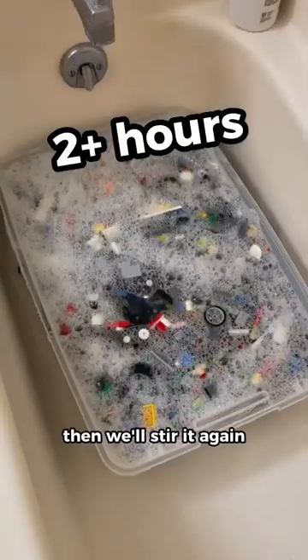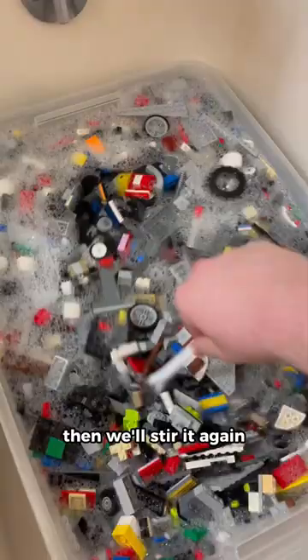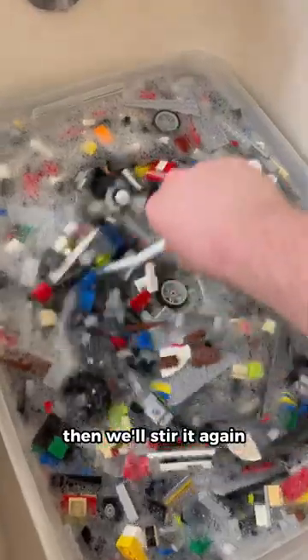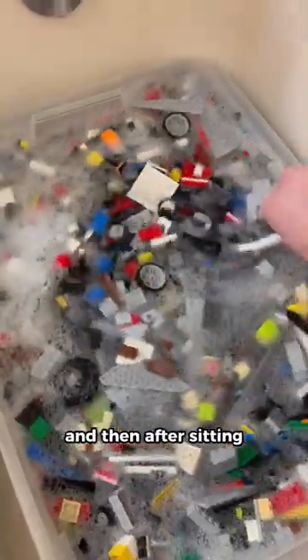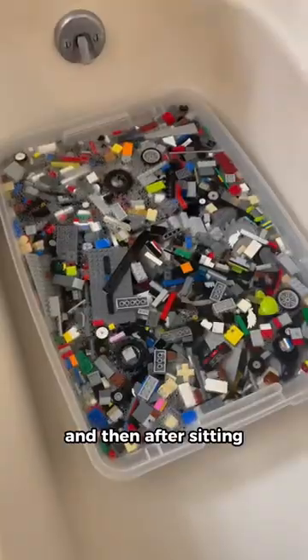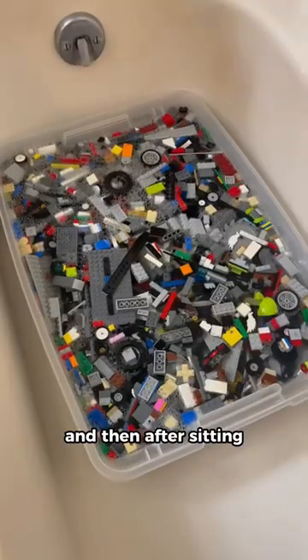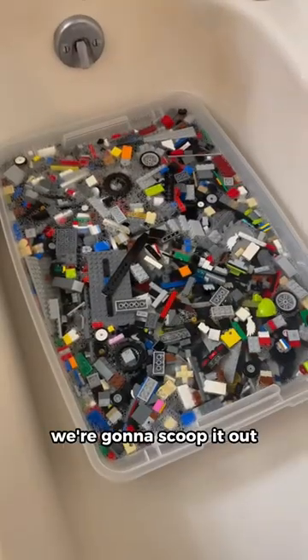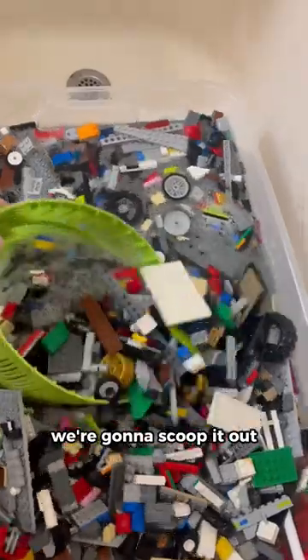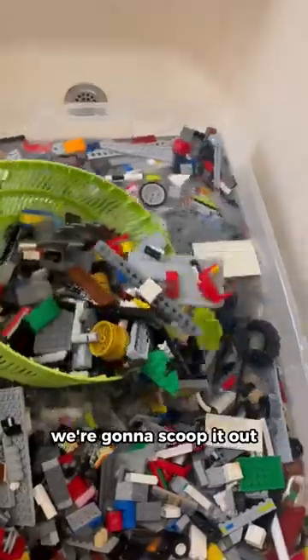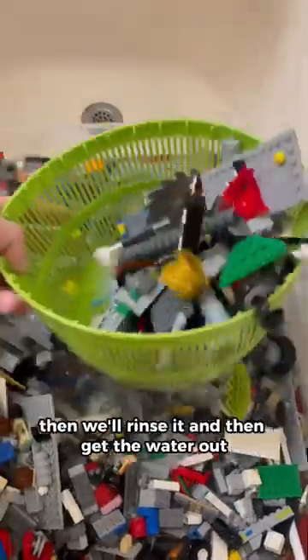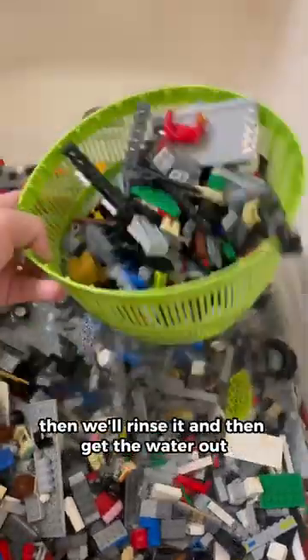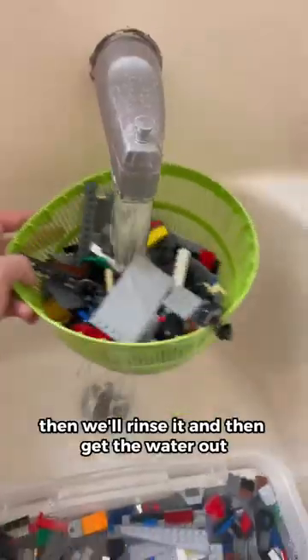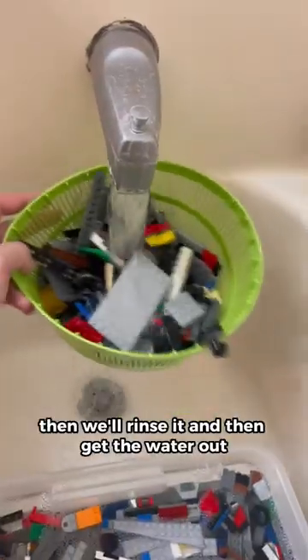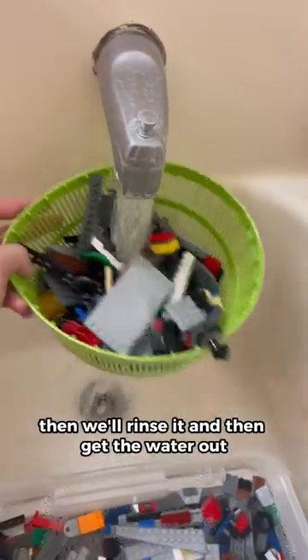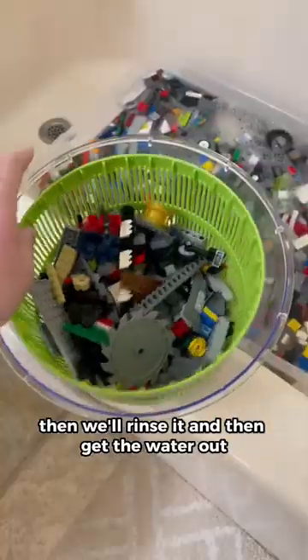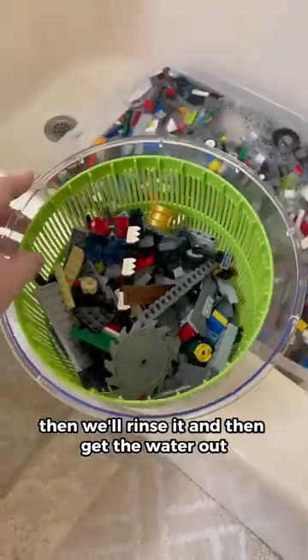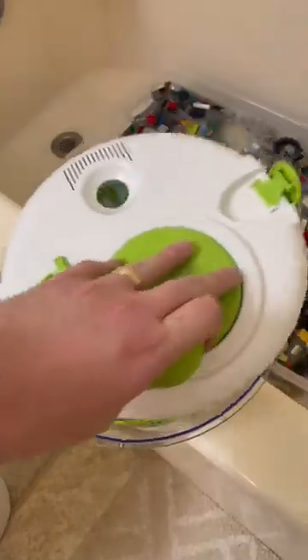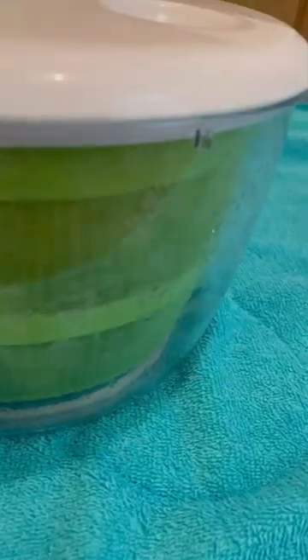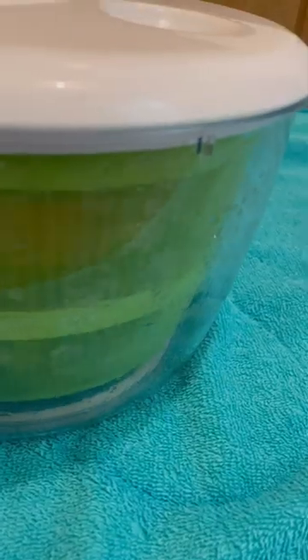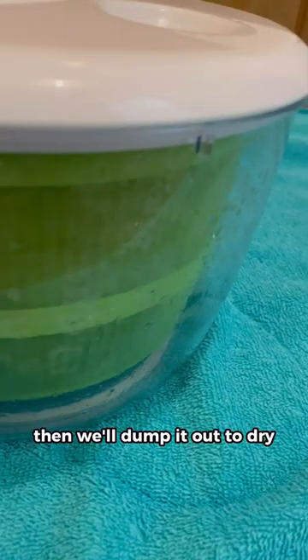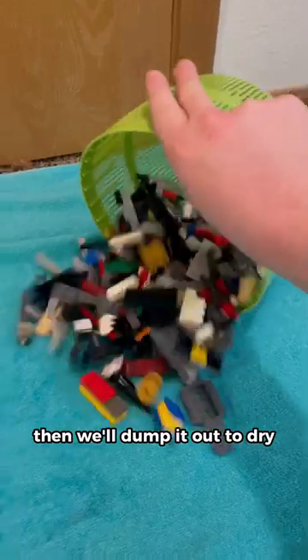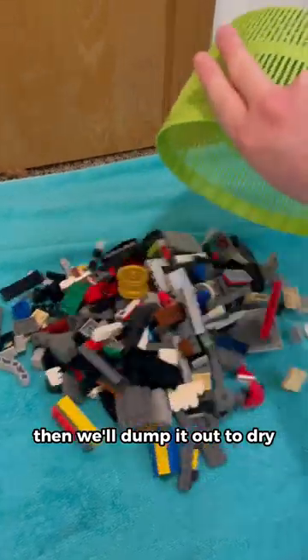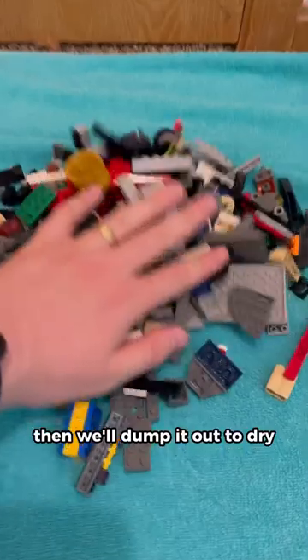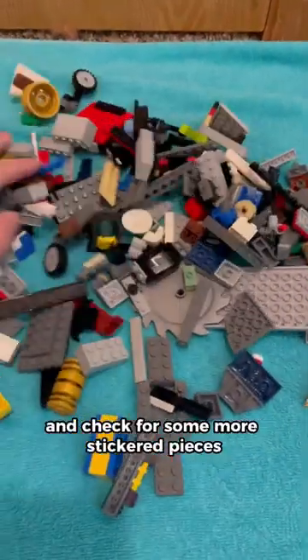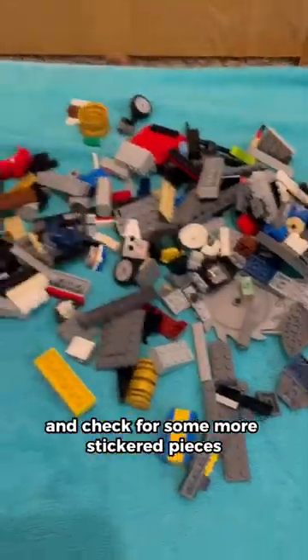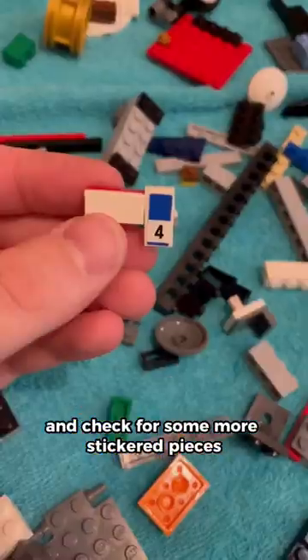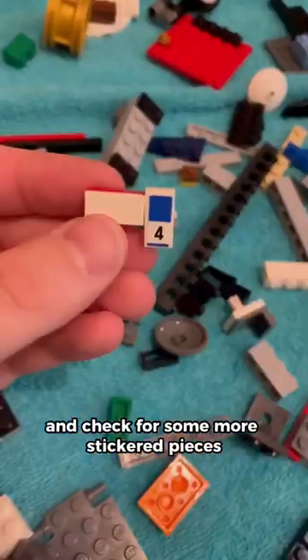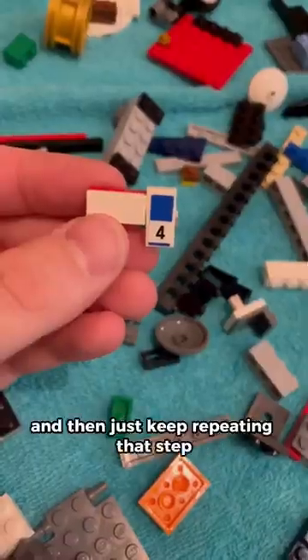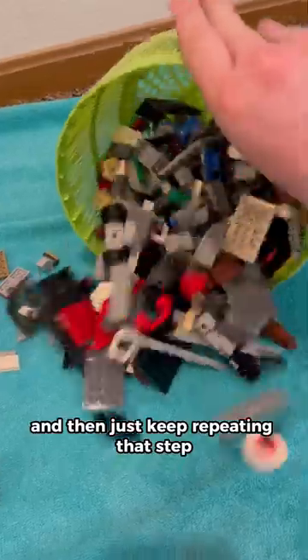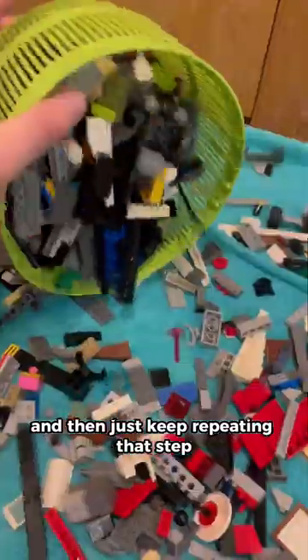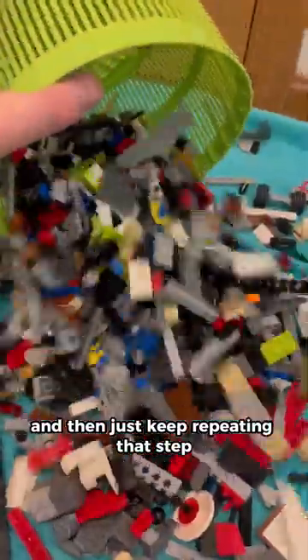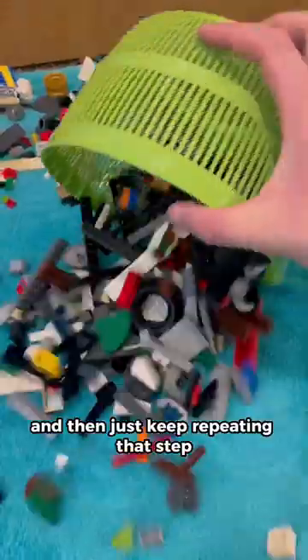Then we'll stir it again, and after sitting, we're gonna scoop it out. Then we'll rinse it and get the water out. Then we'll dump it out to dry, check for some more stickered pieces, and then just keep repeating that step.